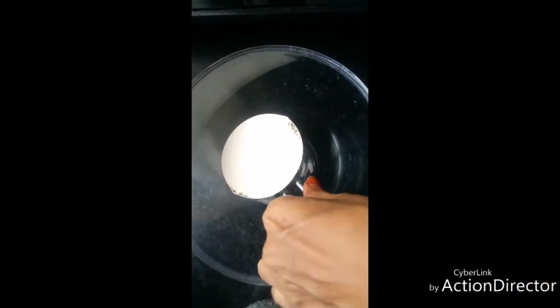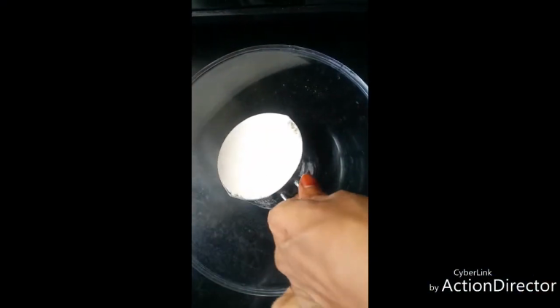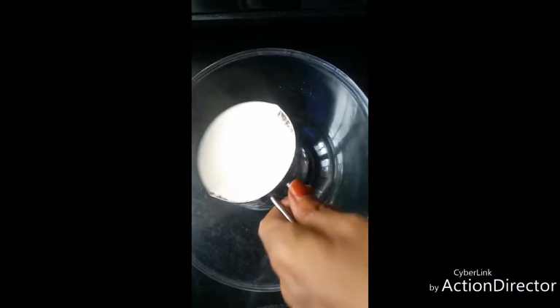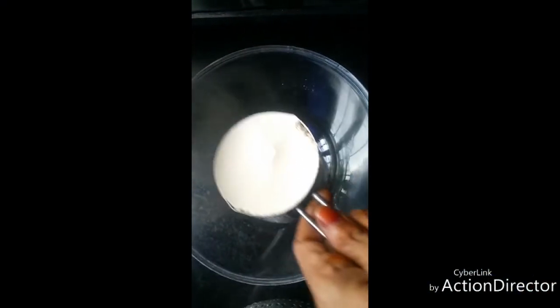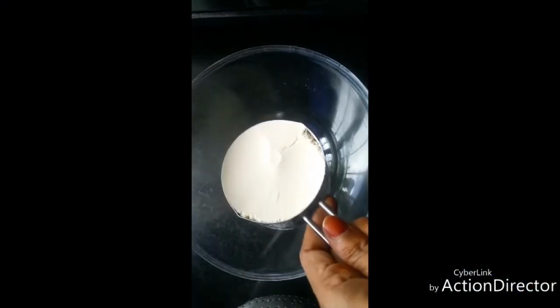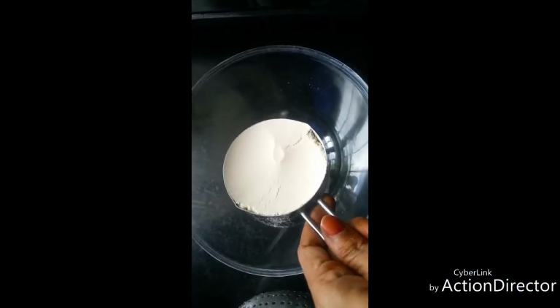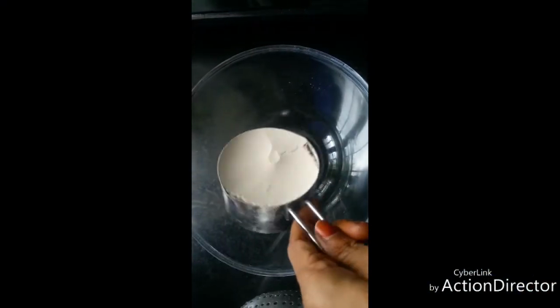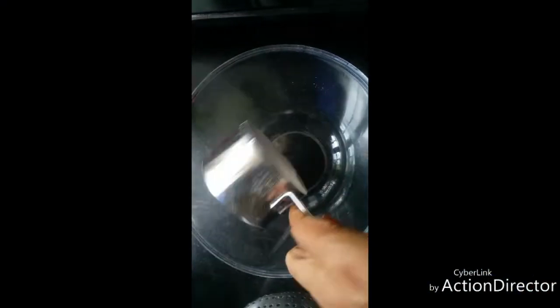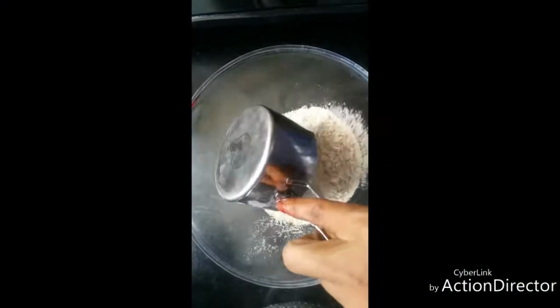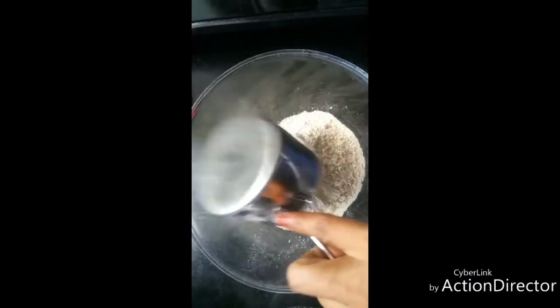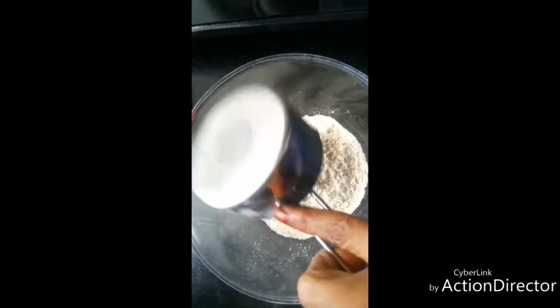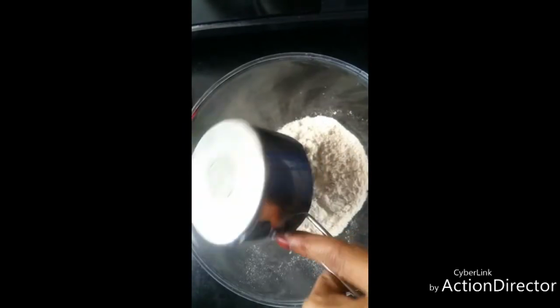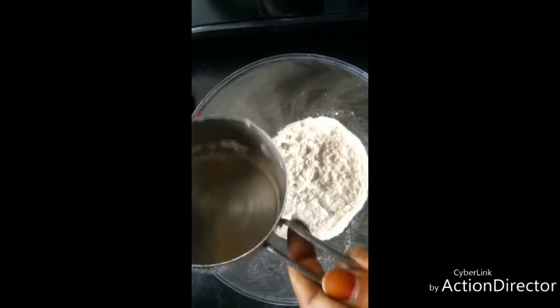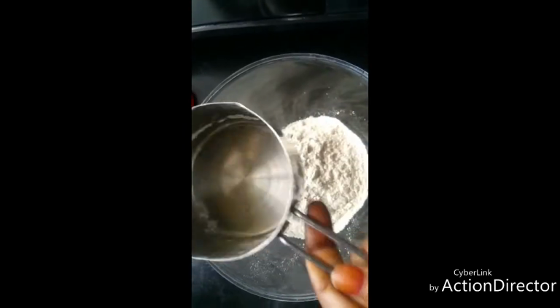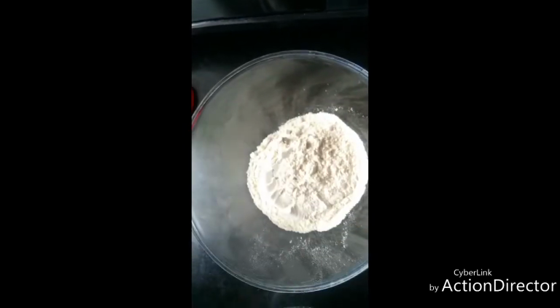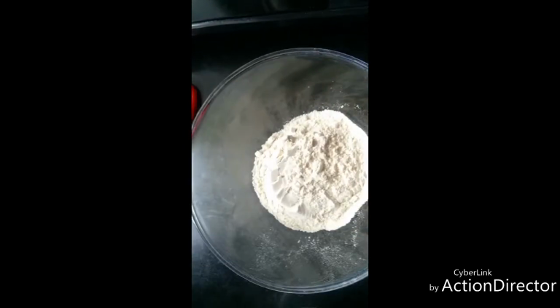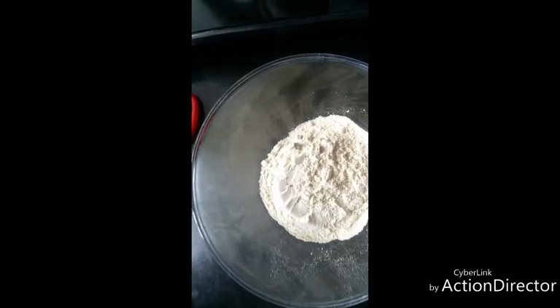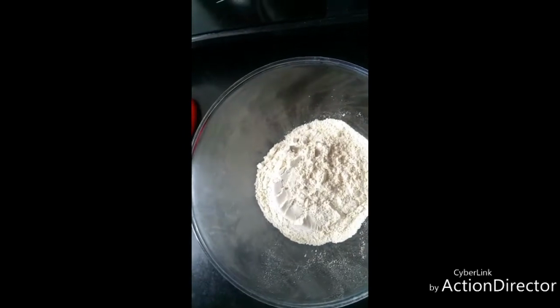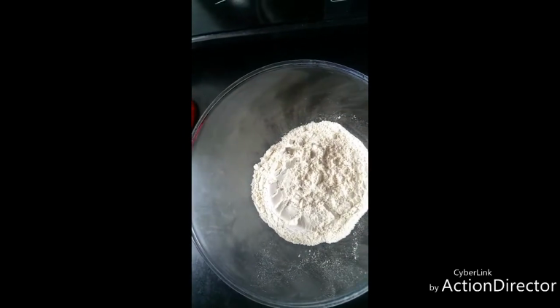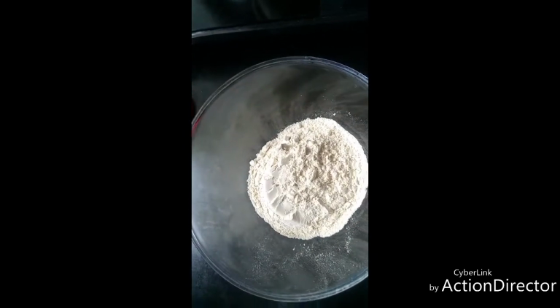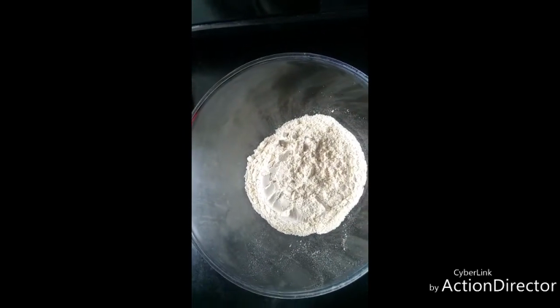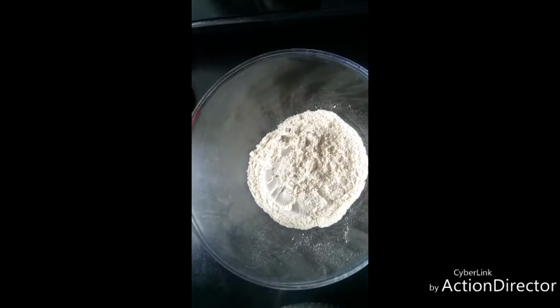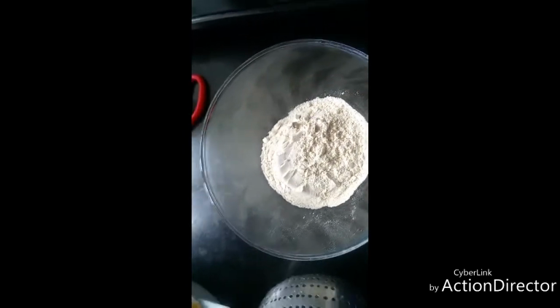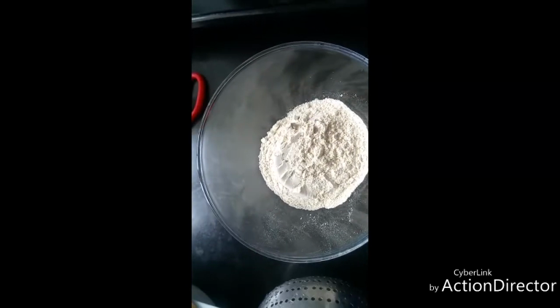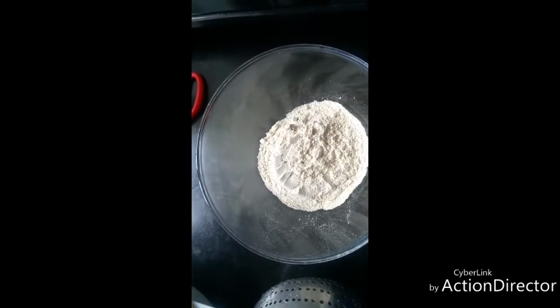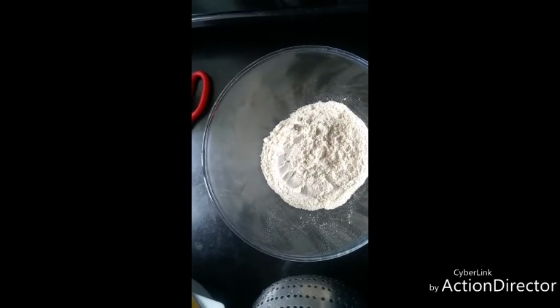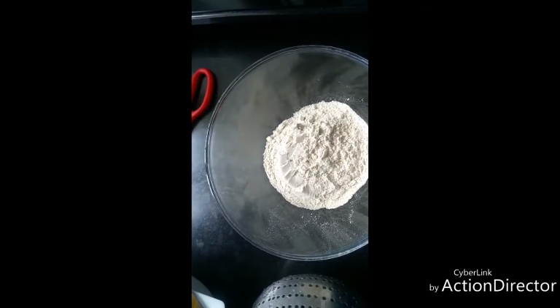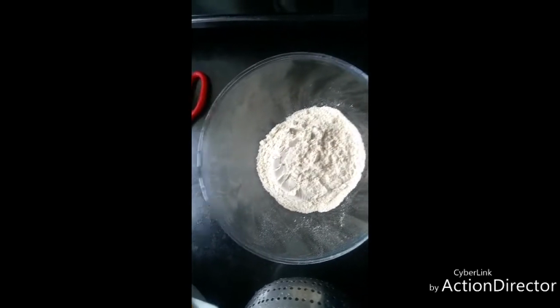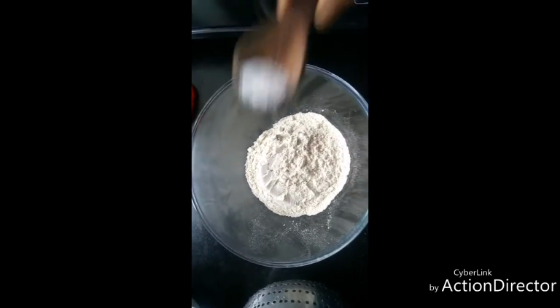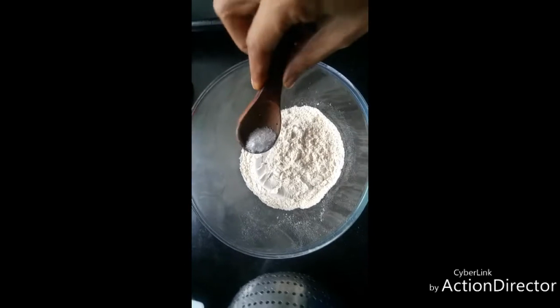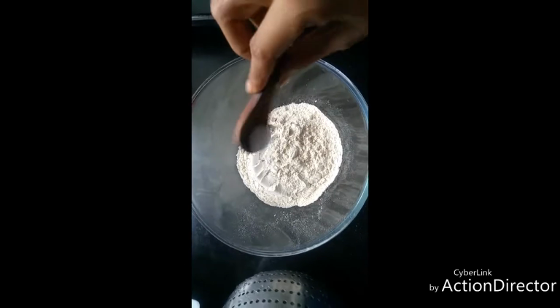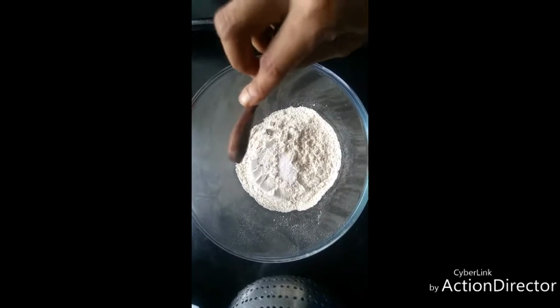Take 1 cup of whole wheat flour and add the required amount of salt to this.